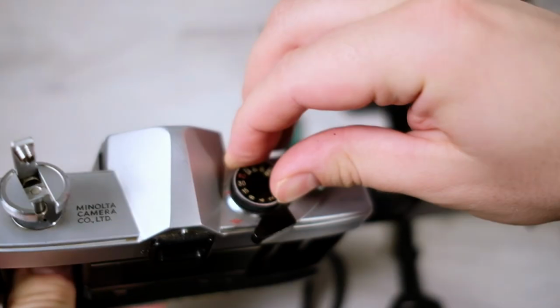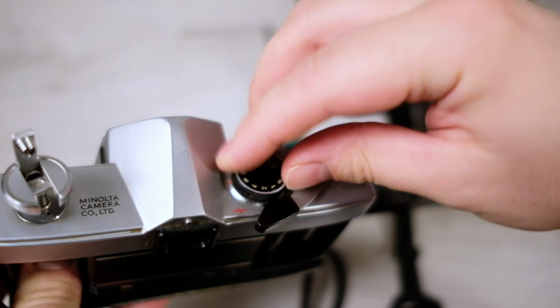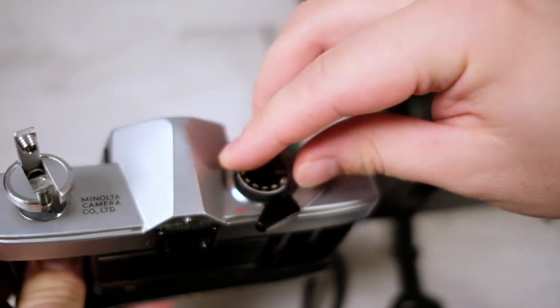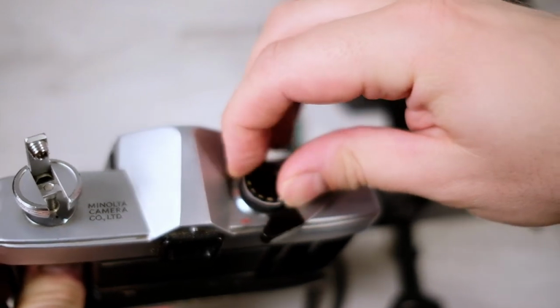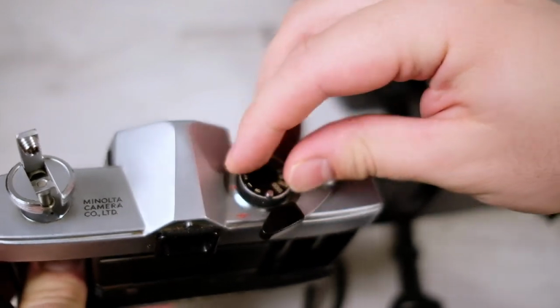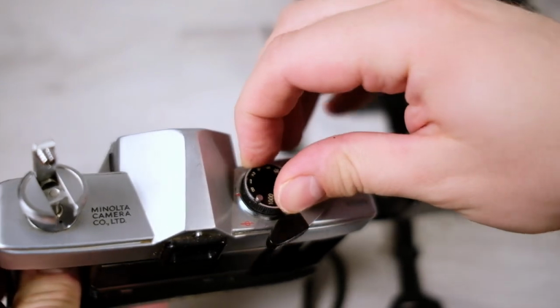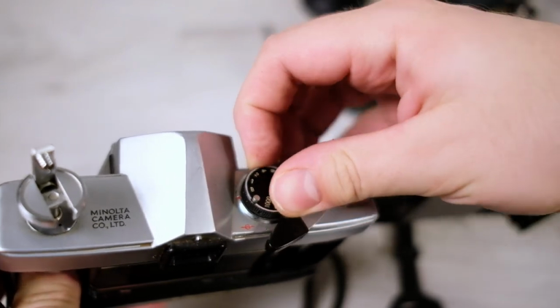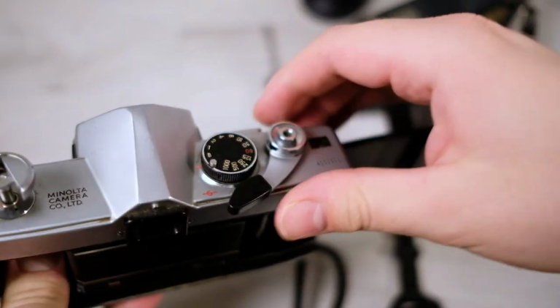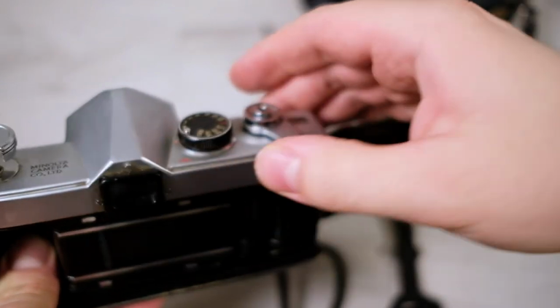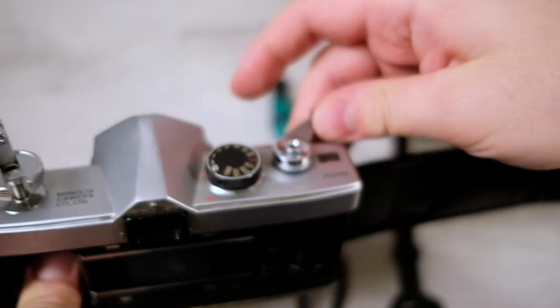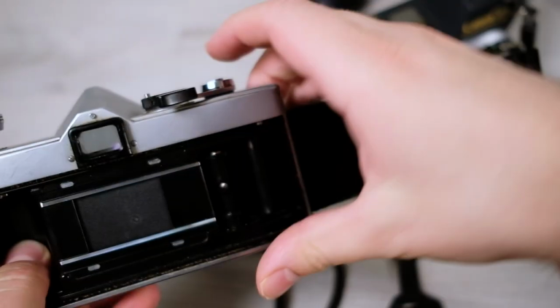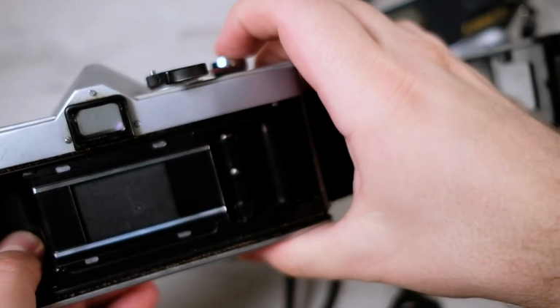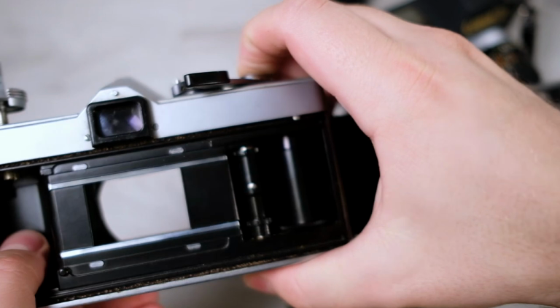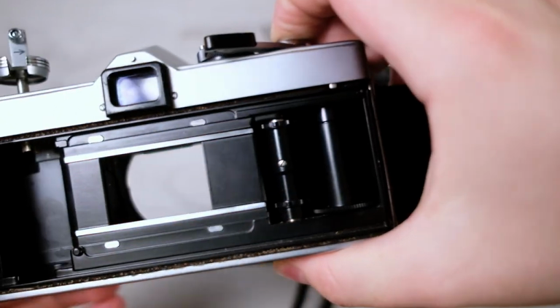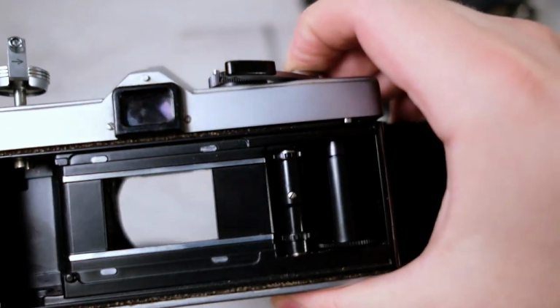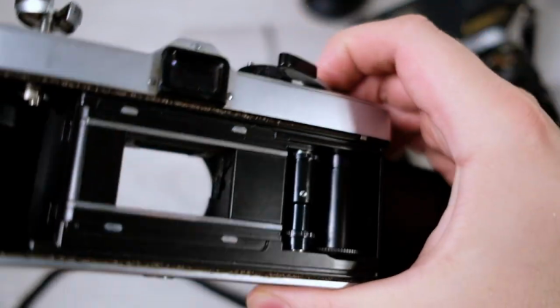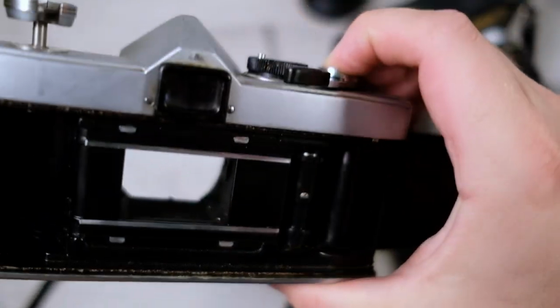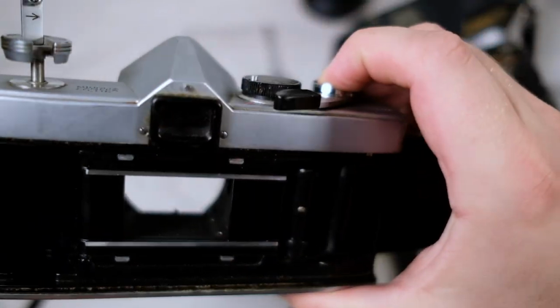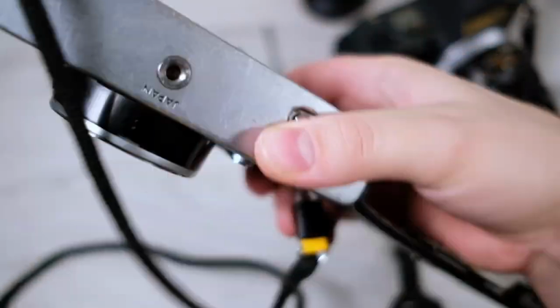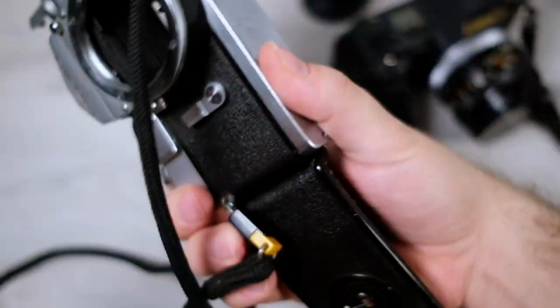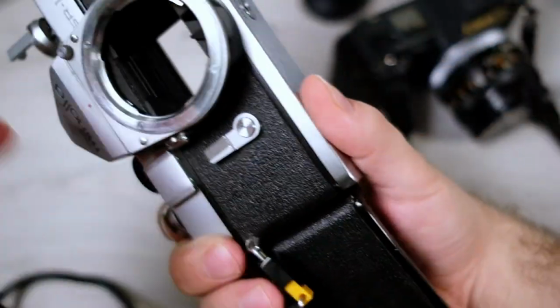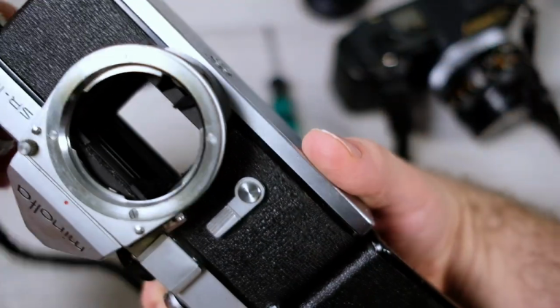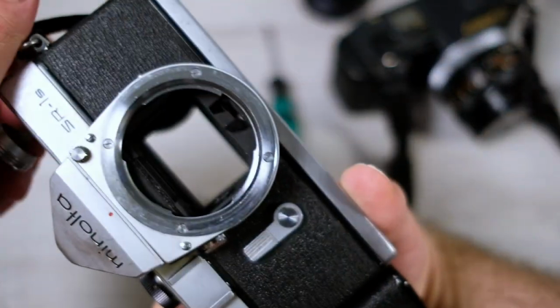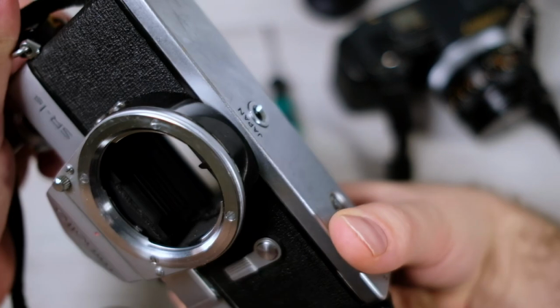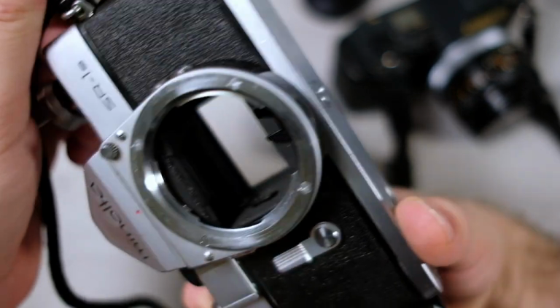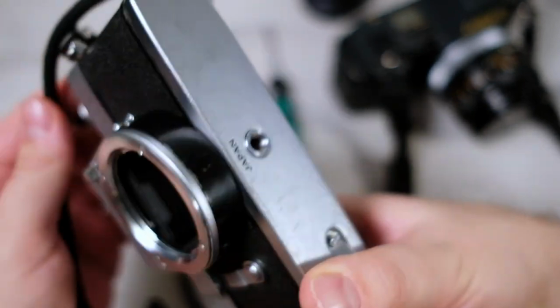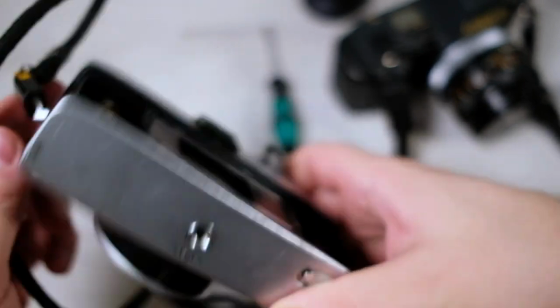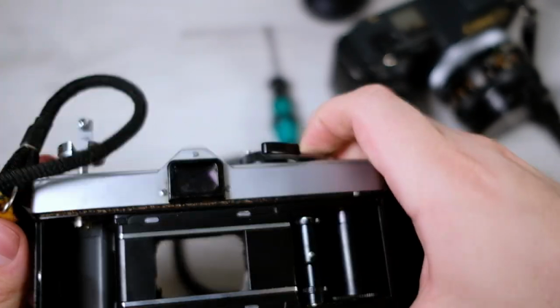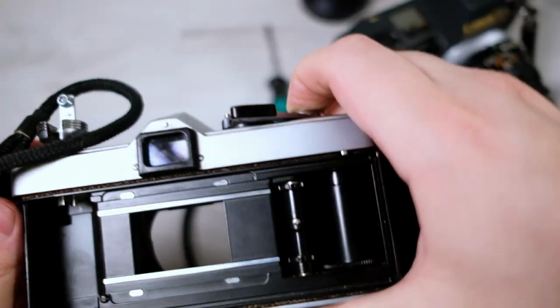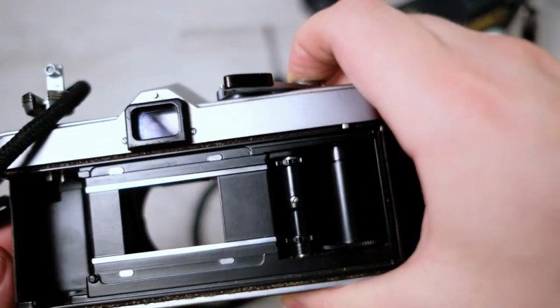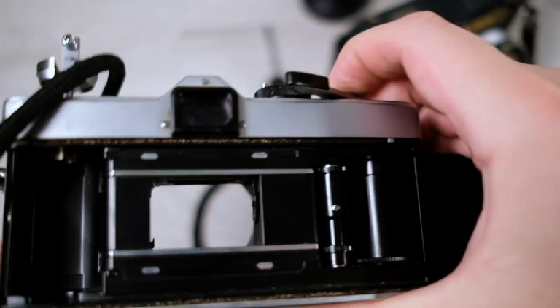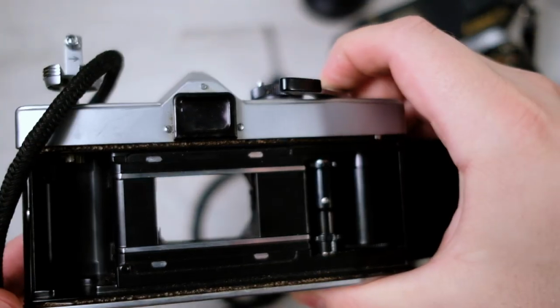I like to also check on bulb mode because you can keep it open and get a closer look at what it looks like on the inside. Of course it's quite dark inside the camera.